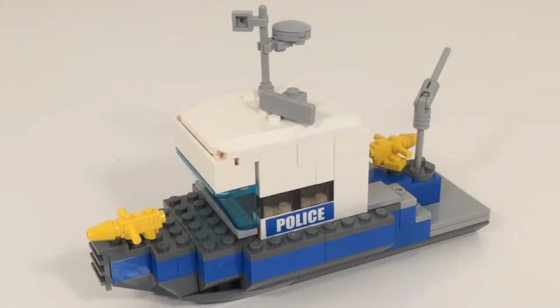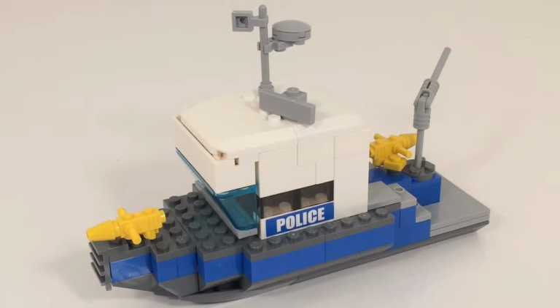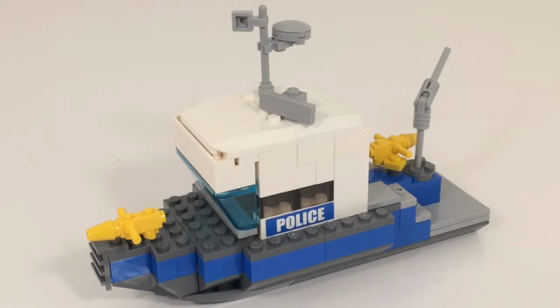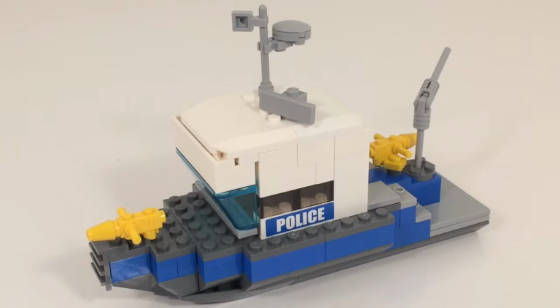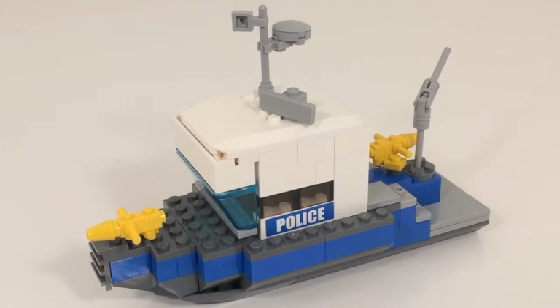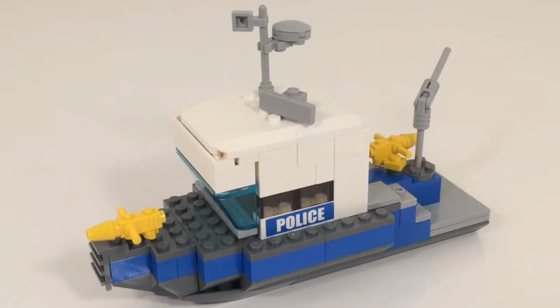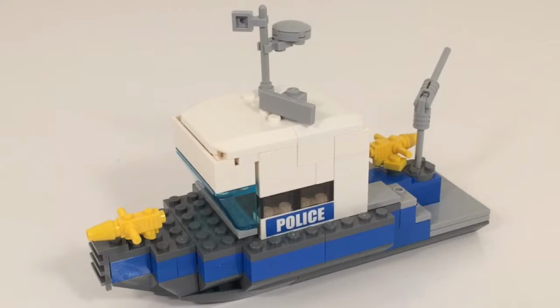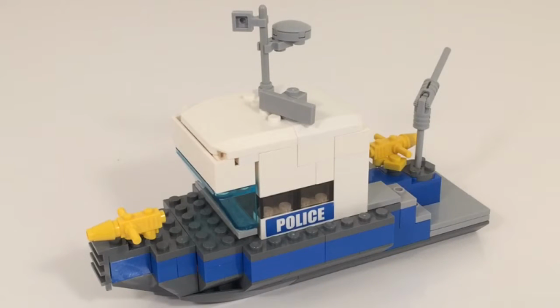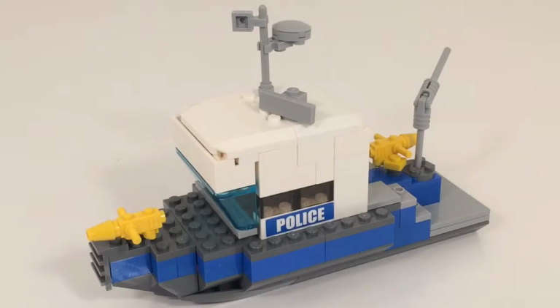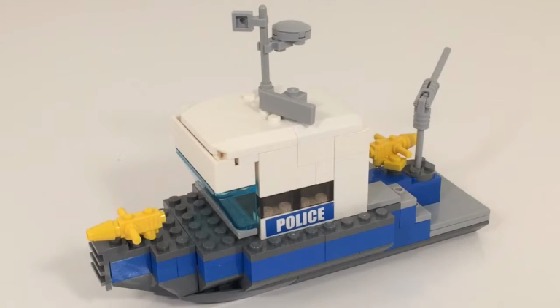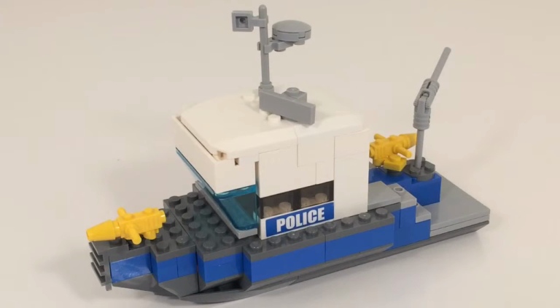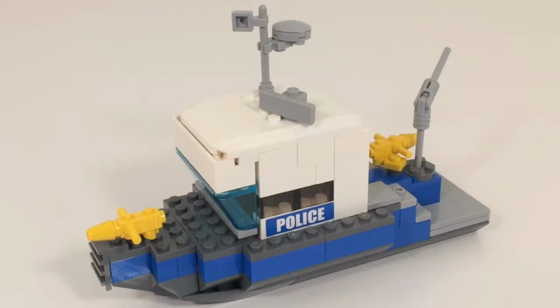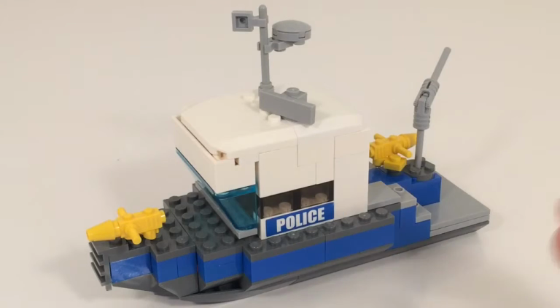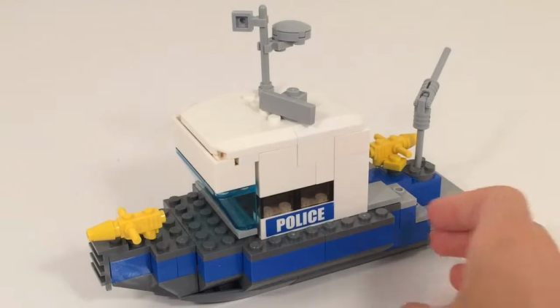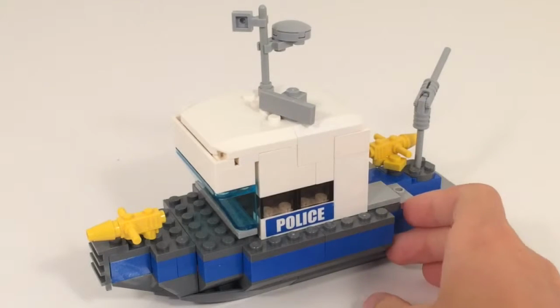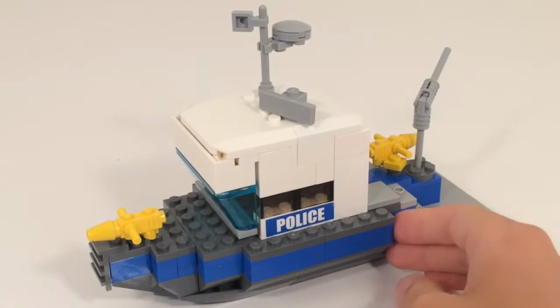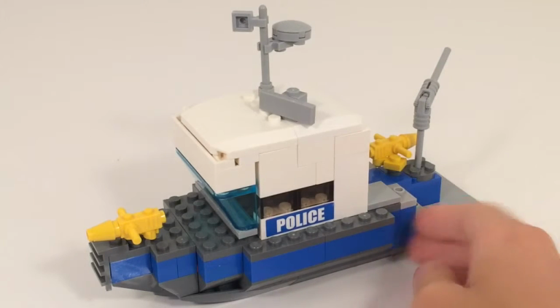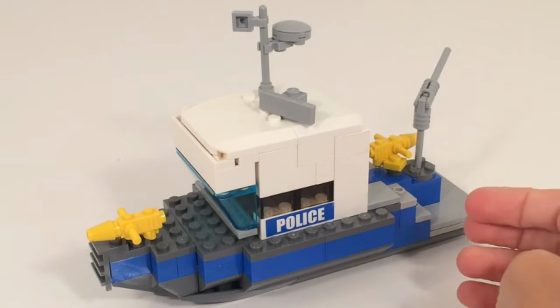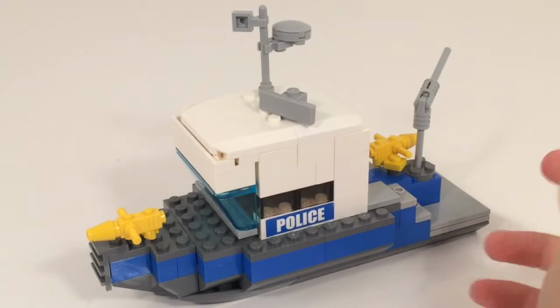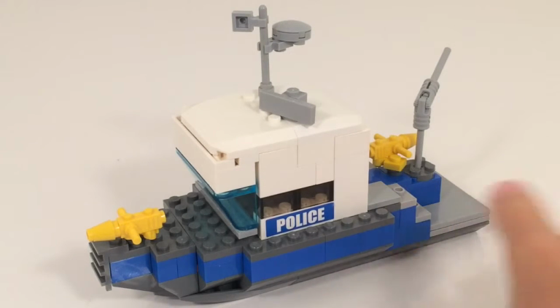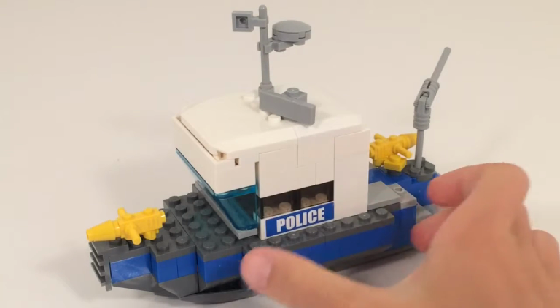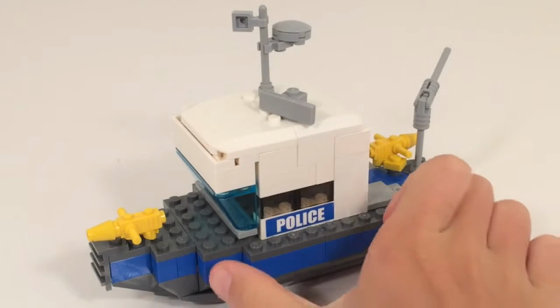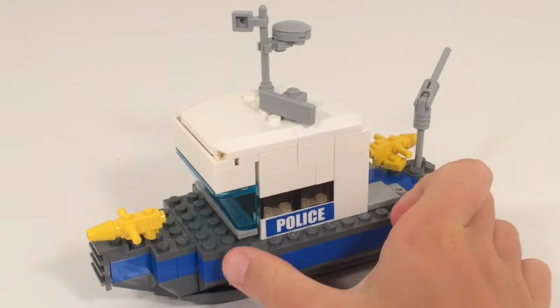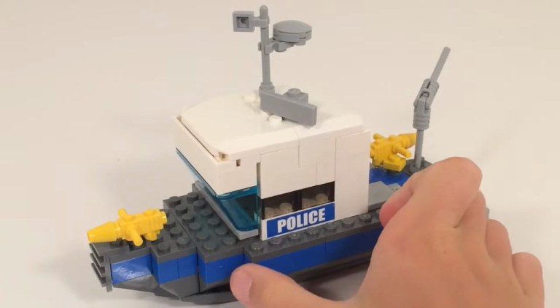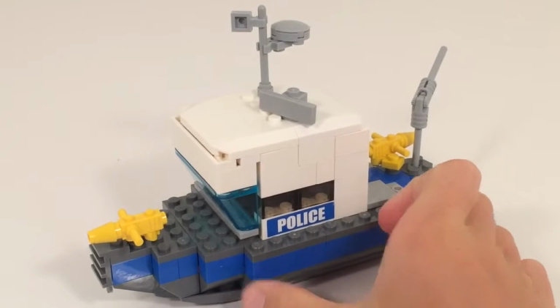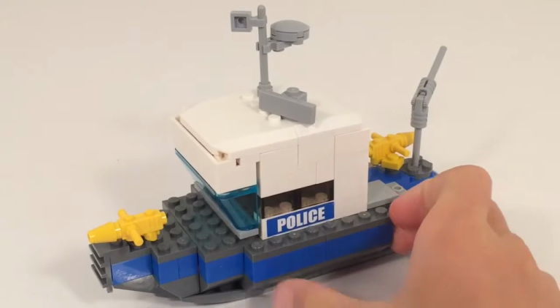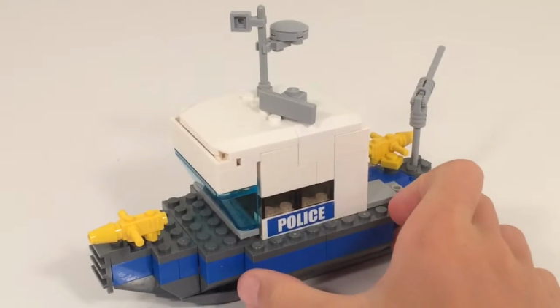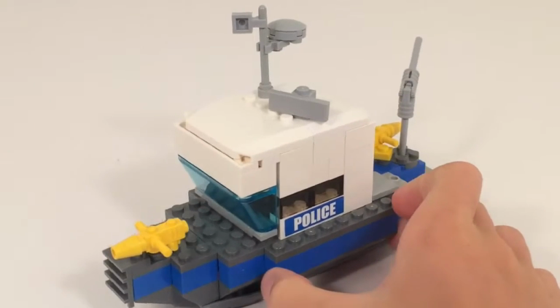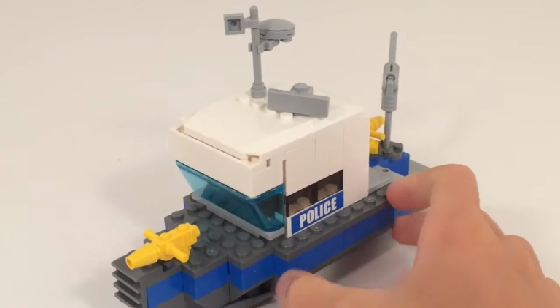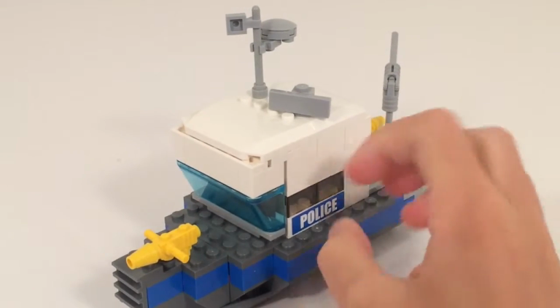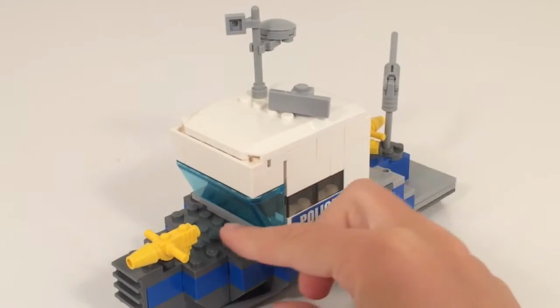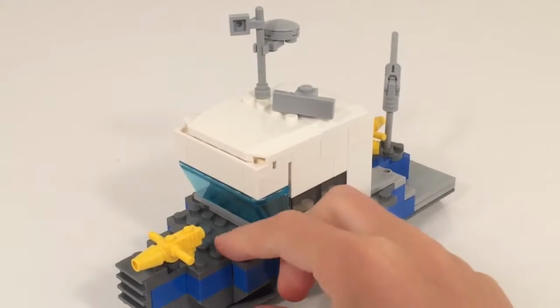Hey guys, it's Ken and Bruce here with another MOC. Today we're going to be looking at my police boat that I made. This was modeled off my local police department.